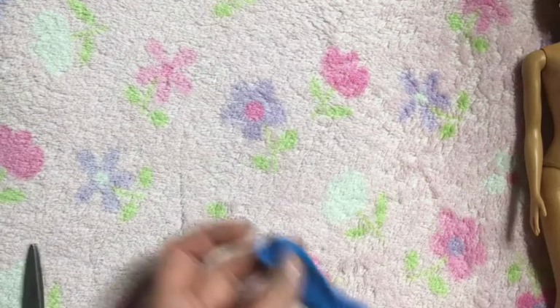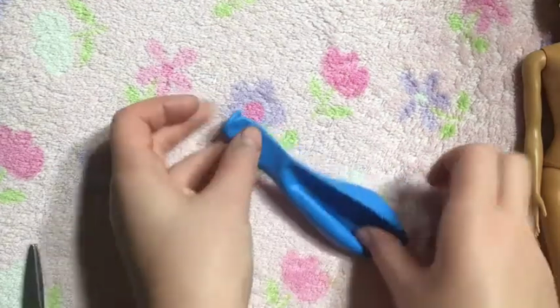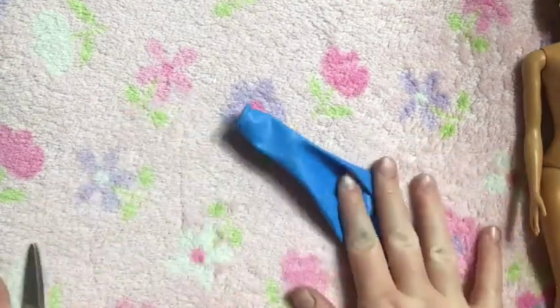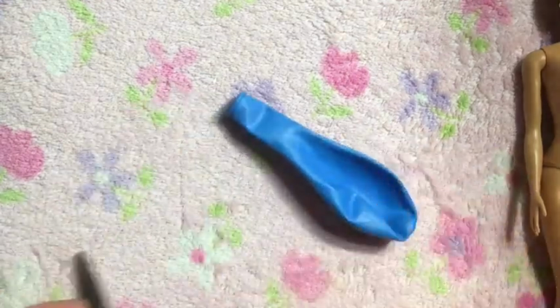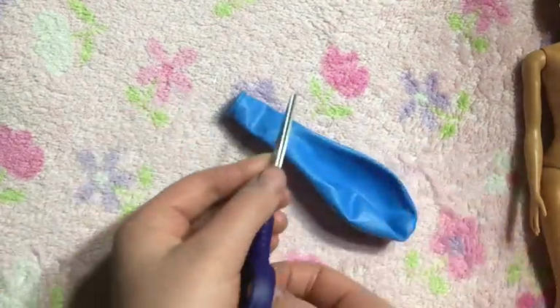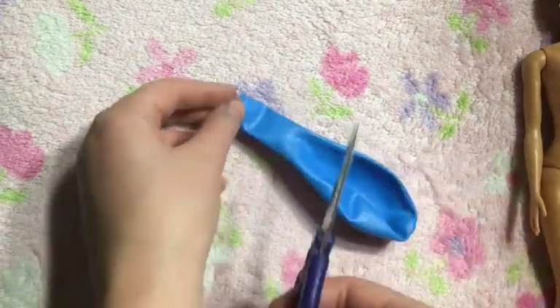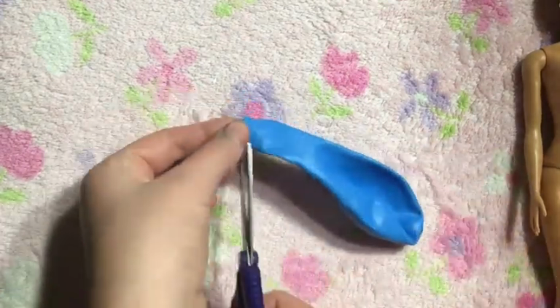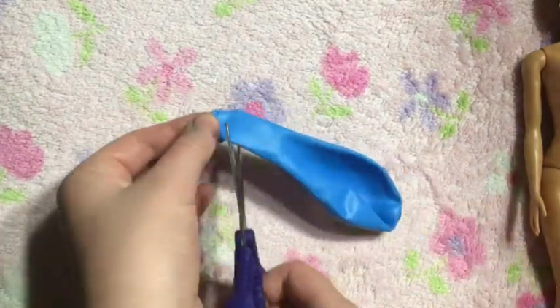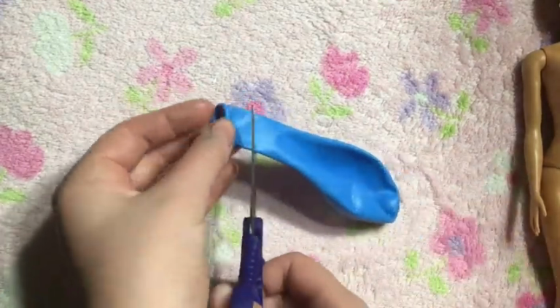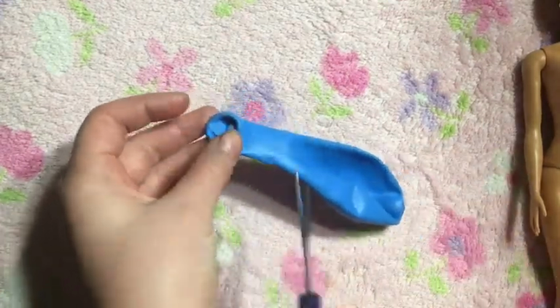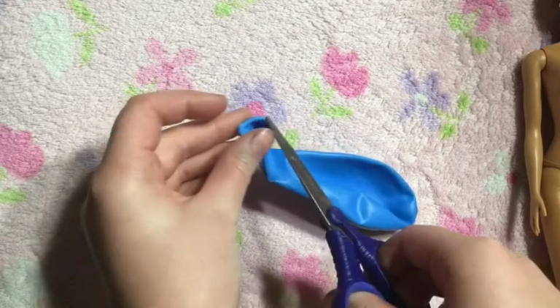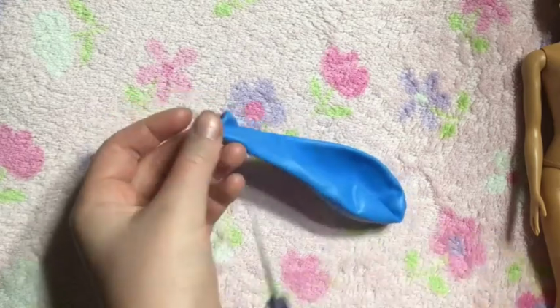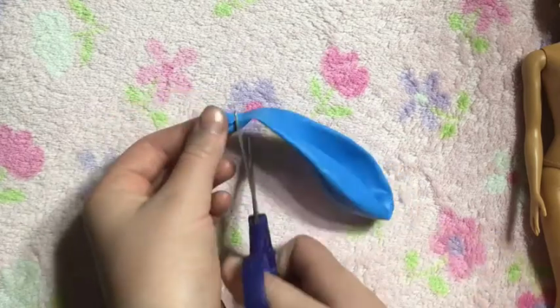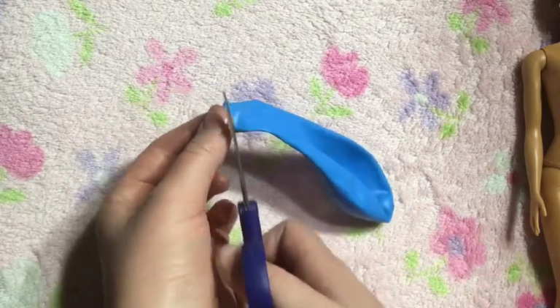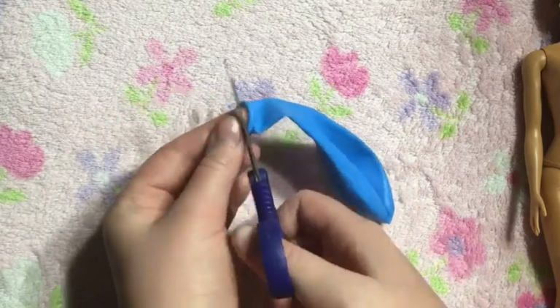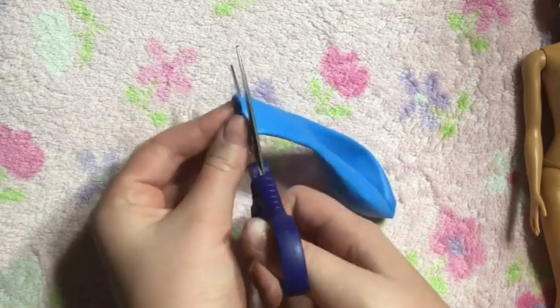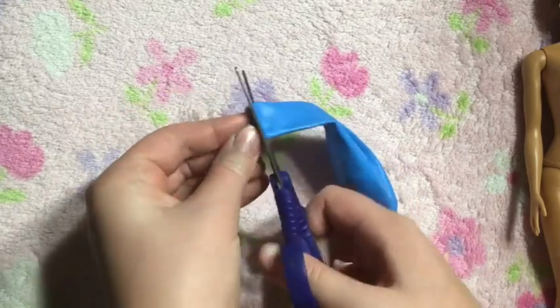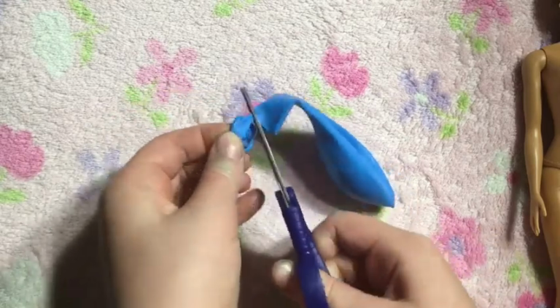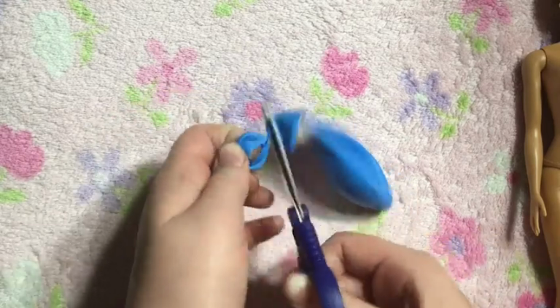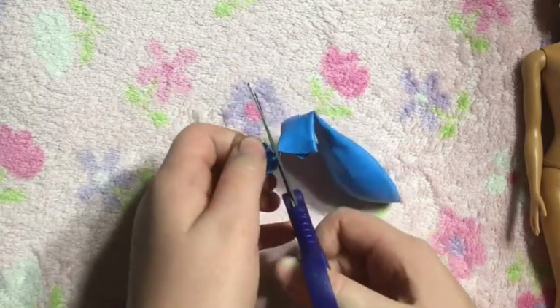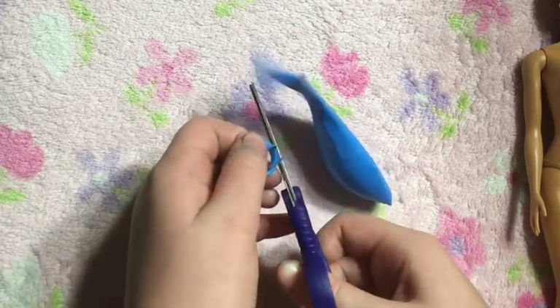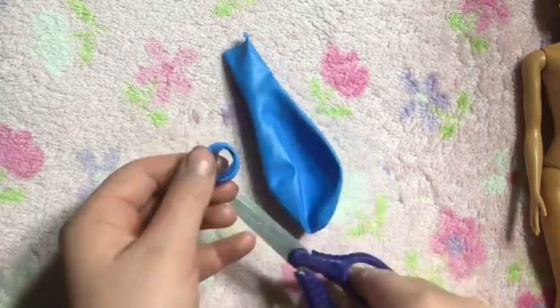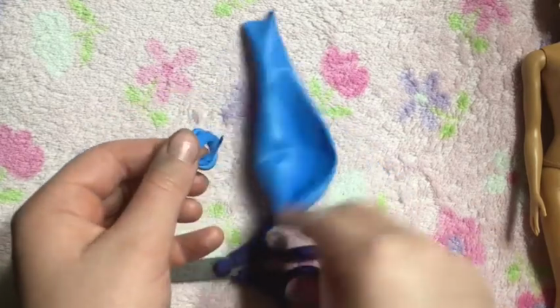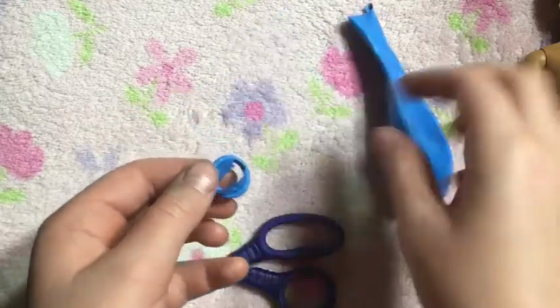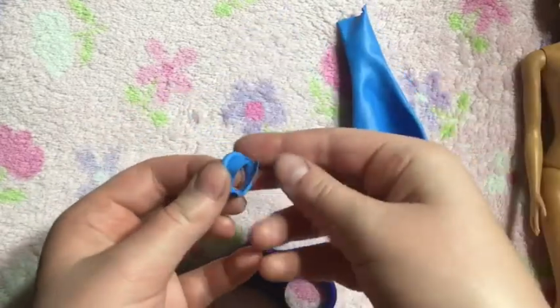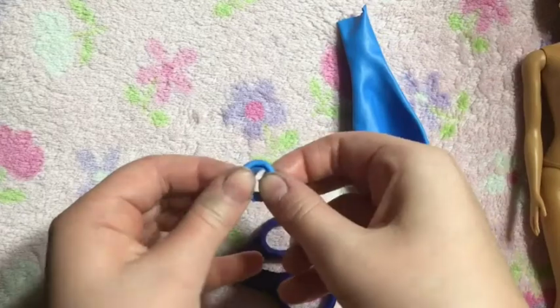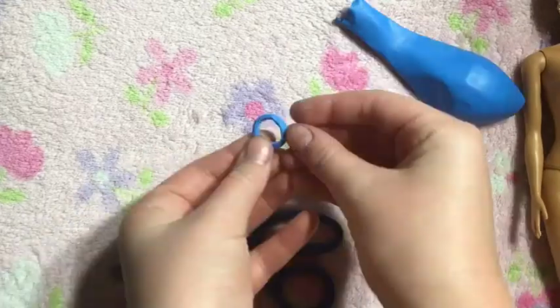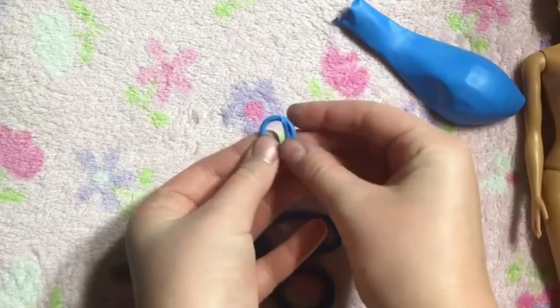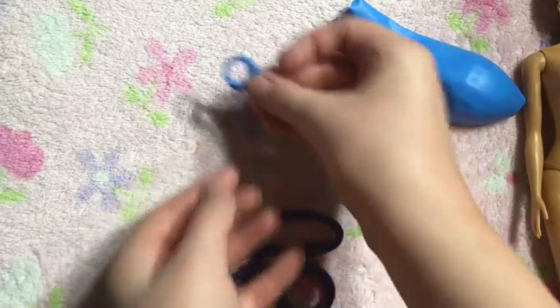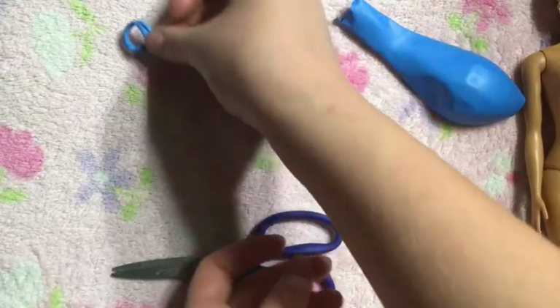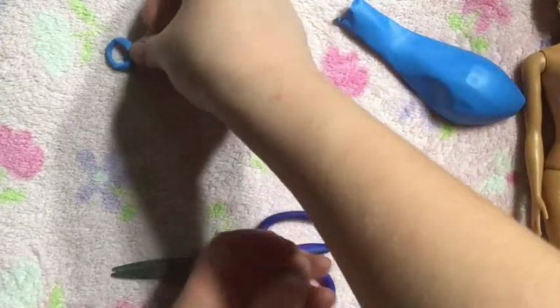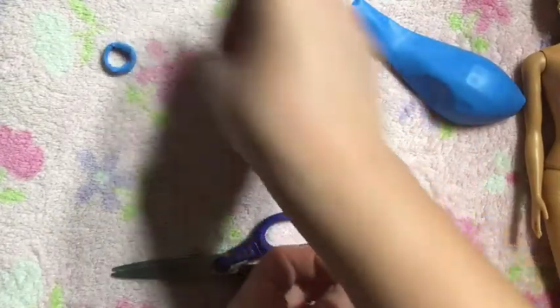The first thing you're going to need to do is chop off the little rubber band at the top of the balloon and put it to the side, because we are going to need that later.